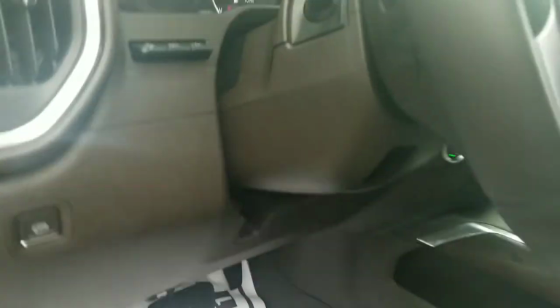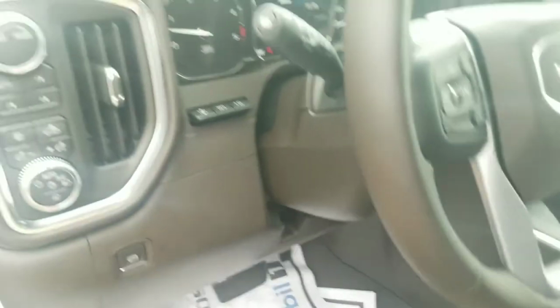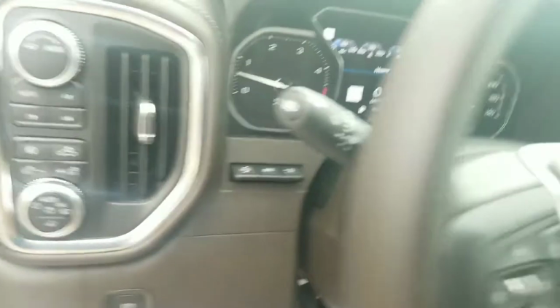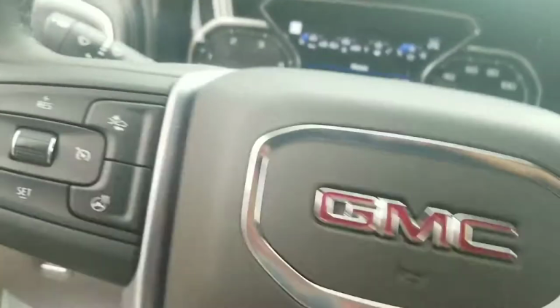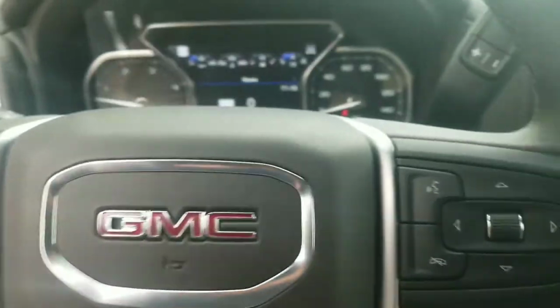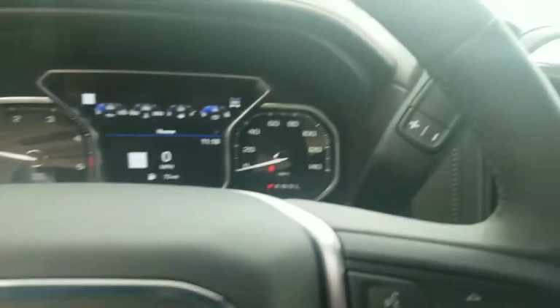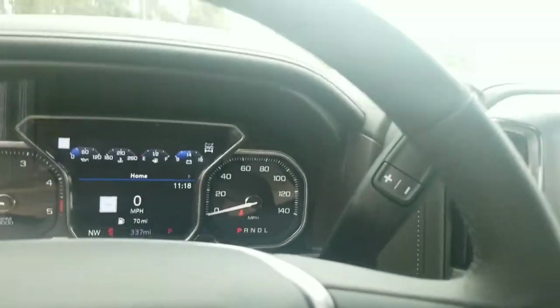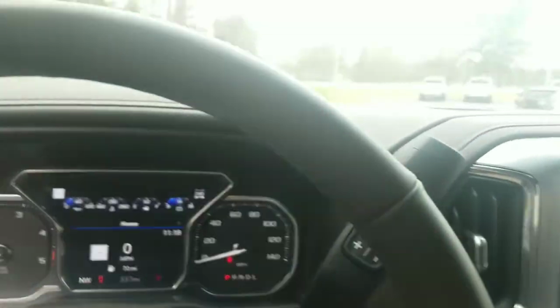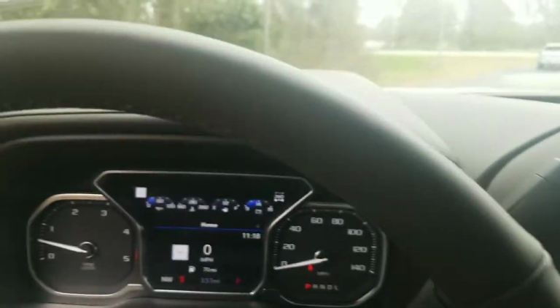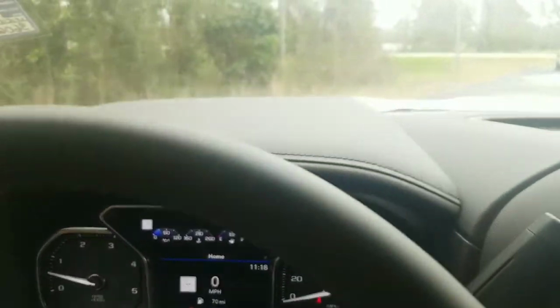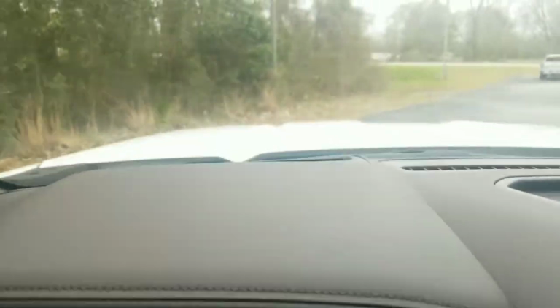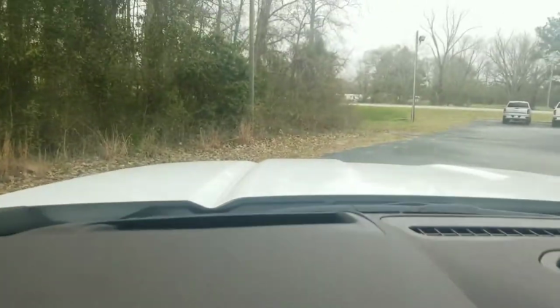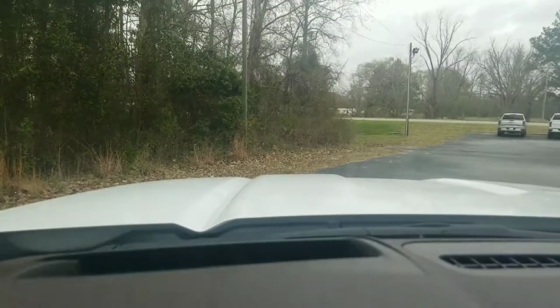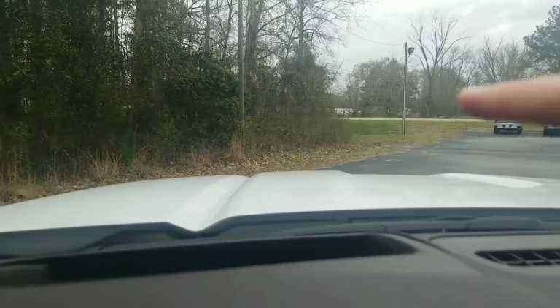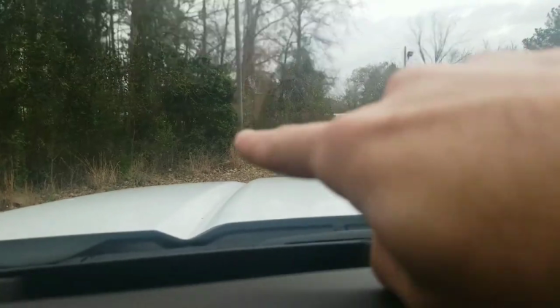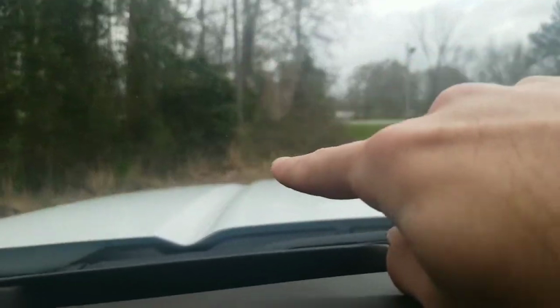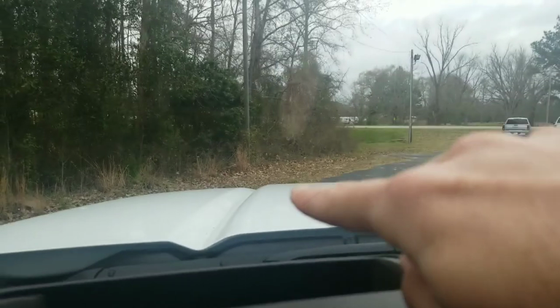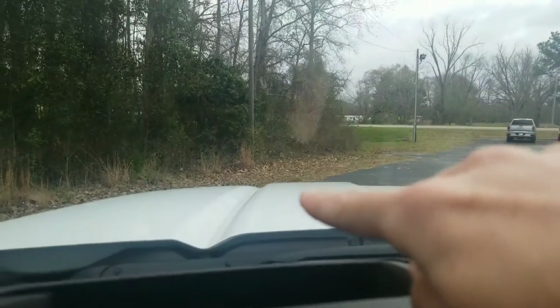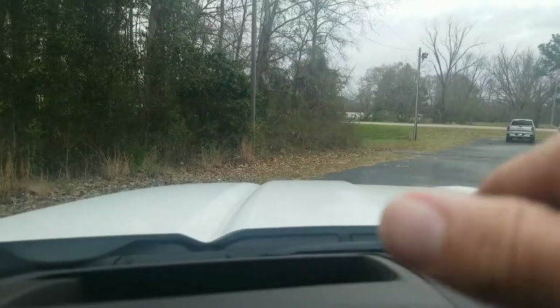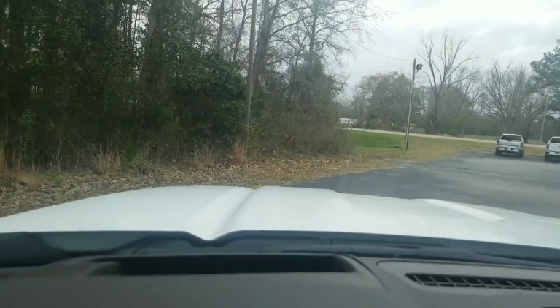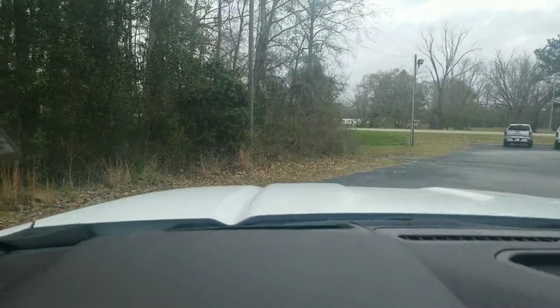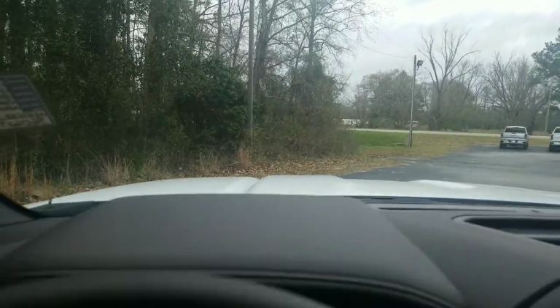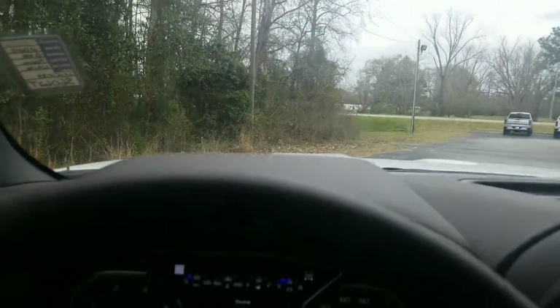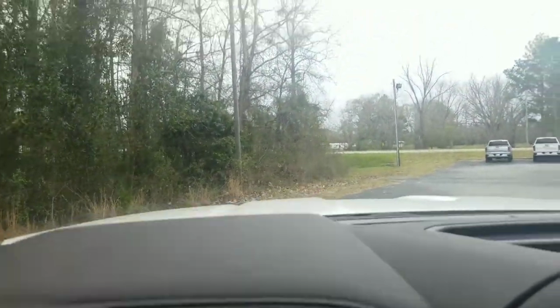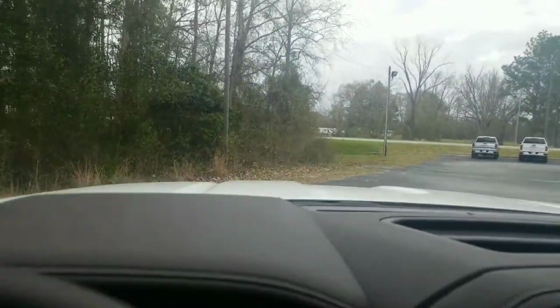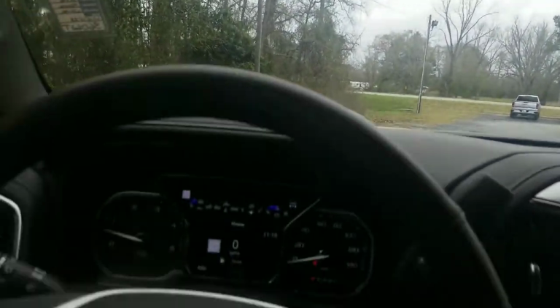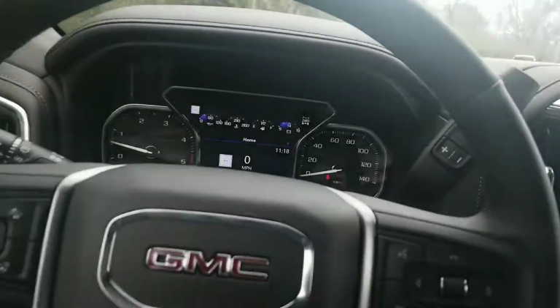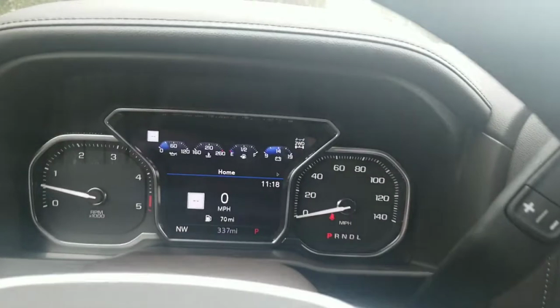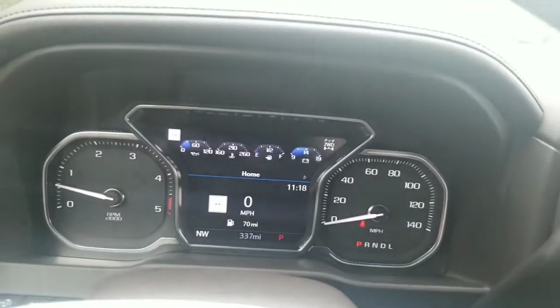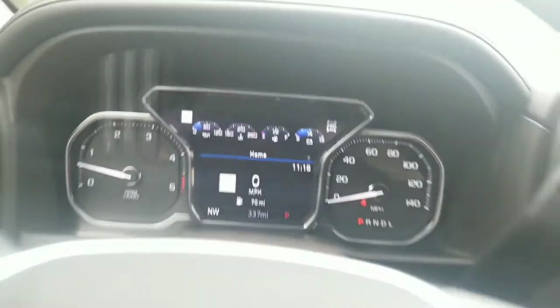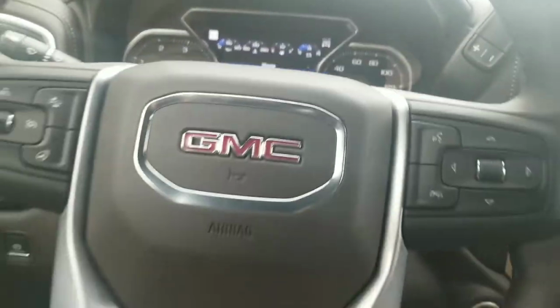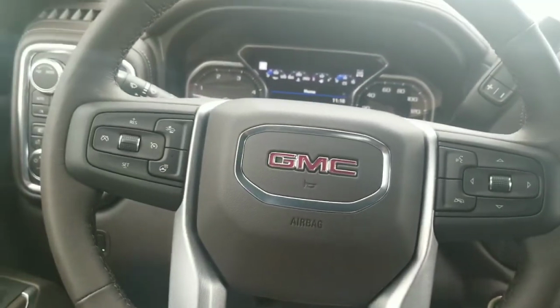Take a look inside. I know it's going to be hard to see, but you do have your heads up display right there — it shows your speed and all kinds of other important information you can see without taking your eyes off the road. You've got your gauges and everything up there too.